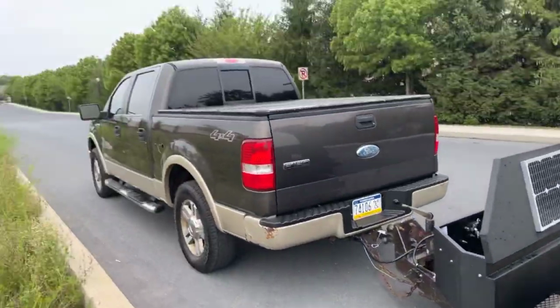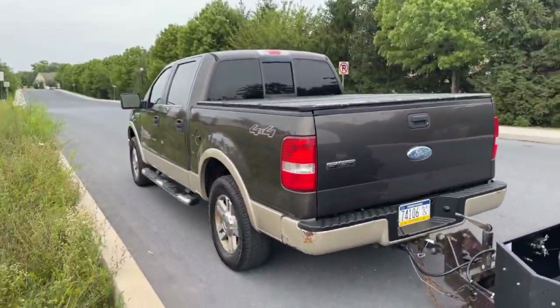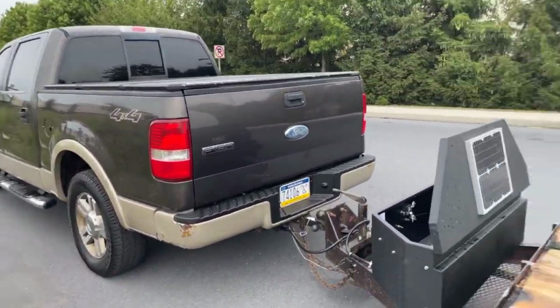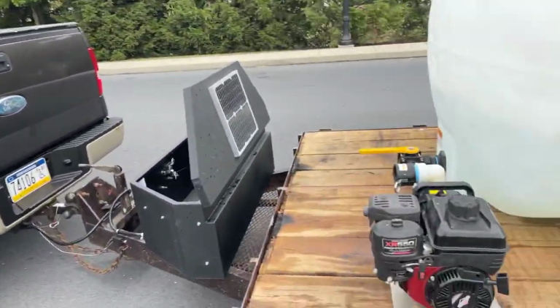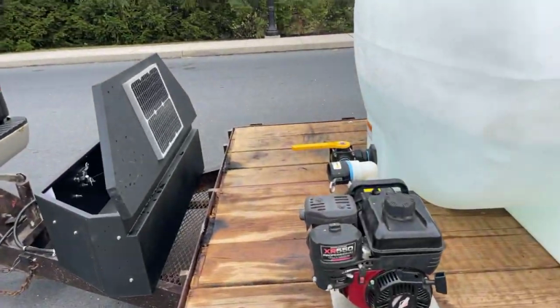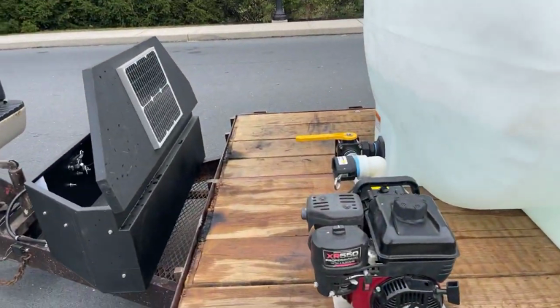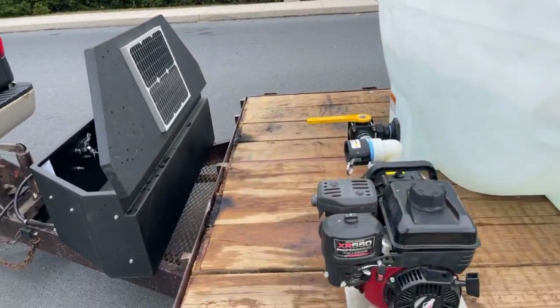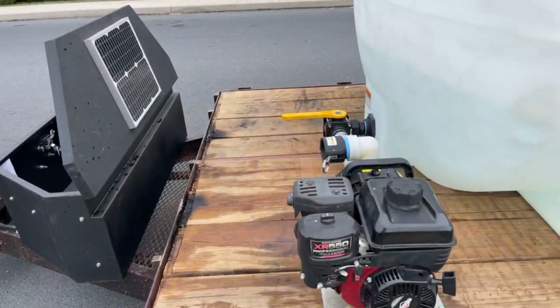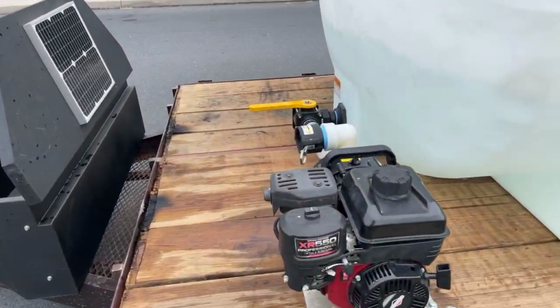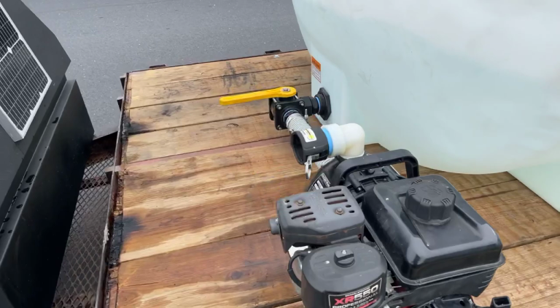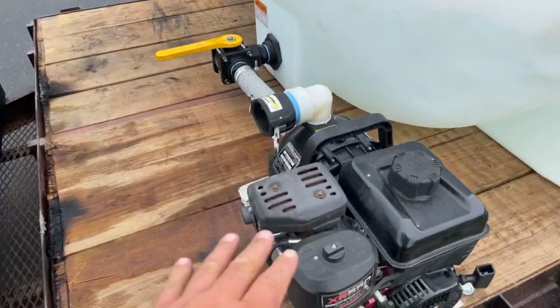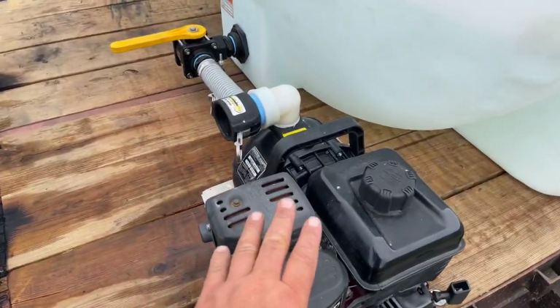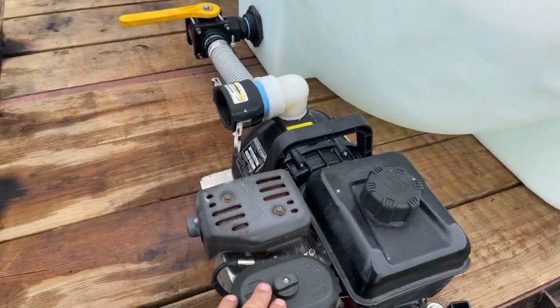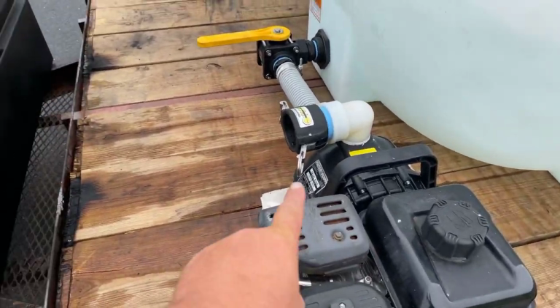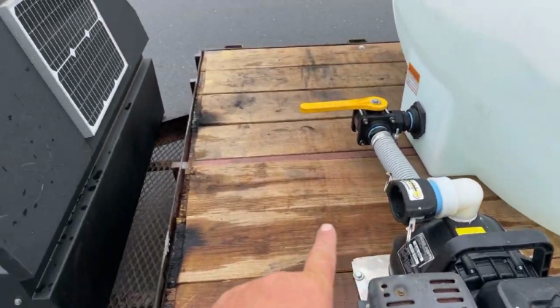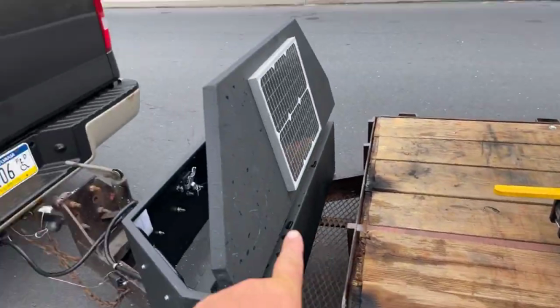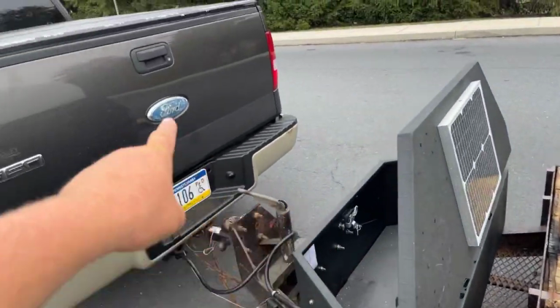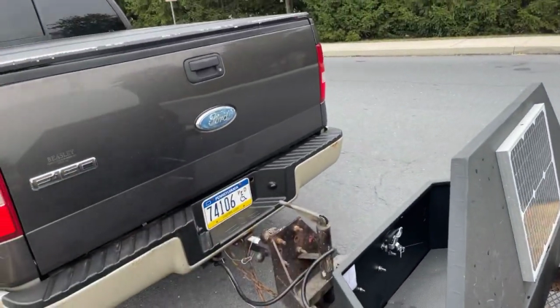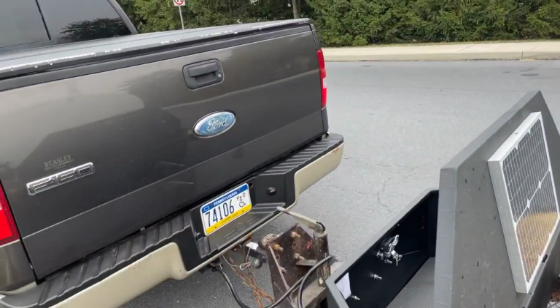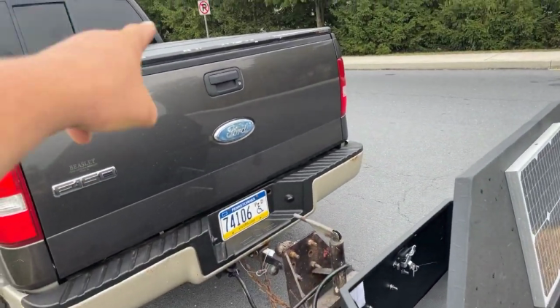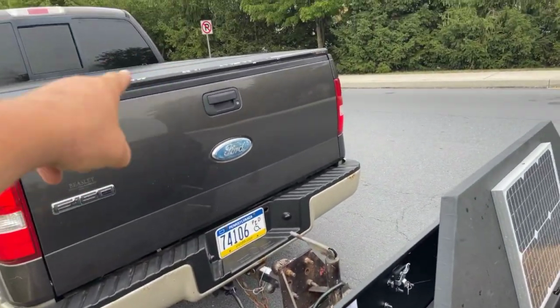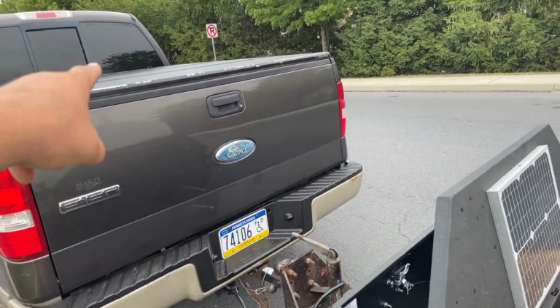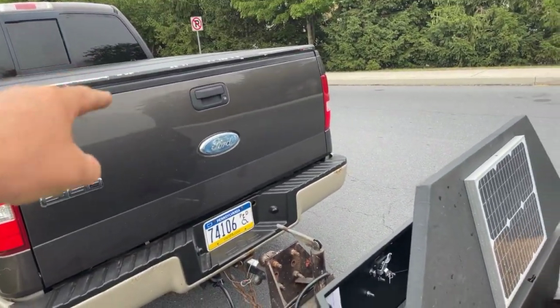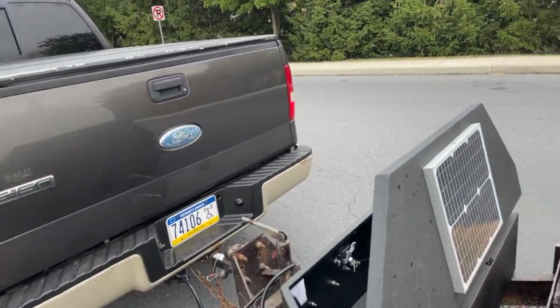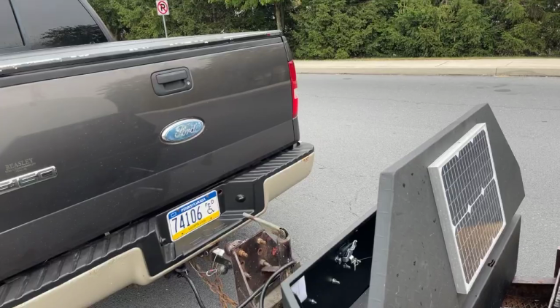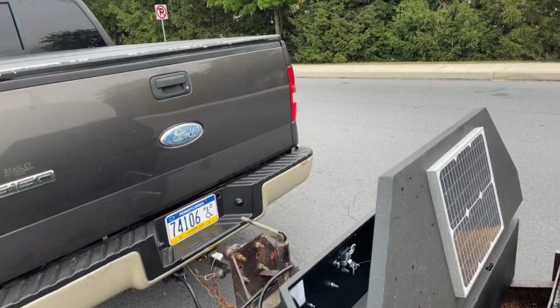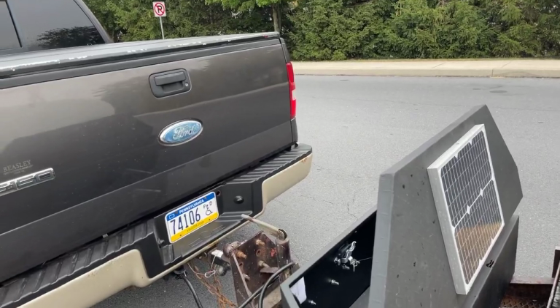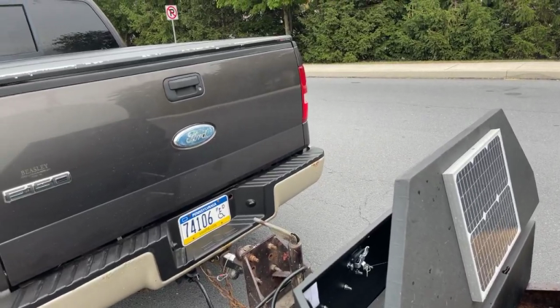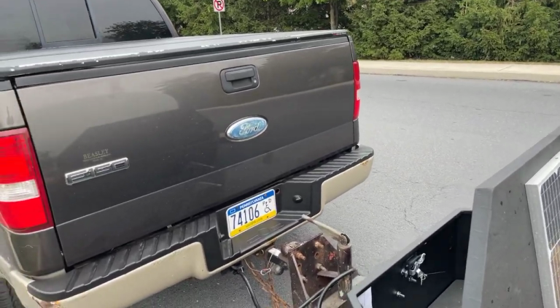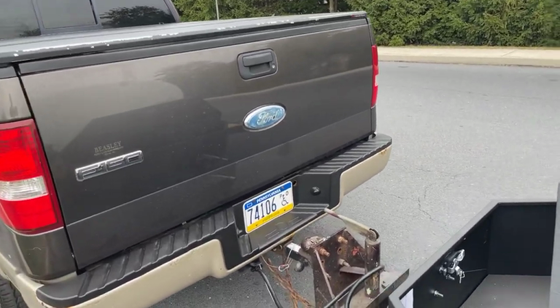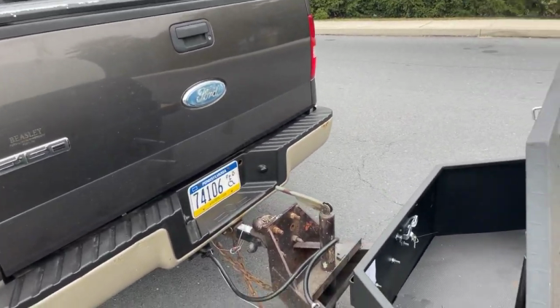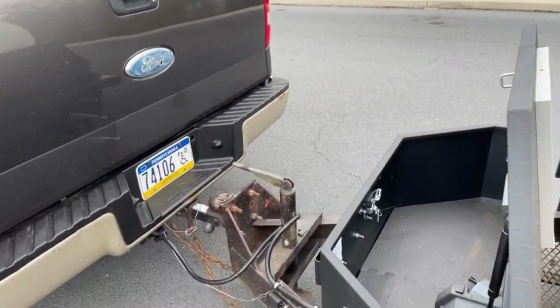We're not gonna be pulling with this truck. On the front of it is our water pump — a hose is gonna be attached to fill the 500-gallon tank in the wash truck.